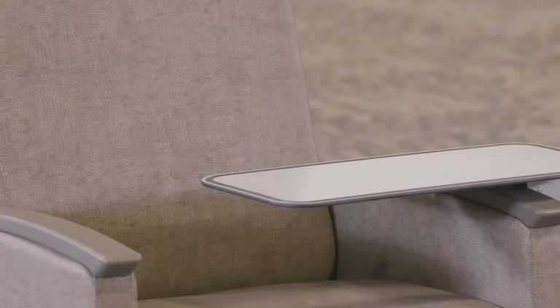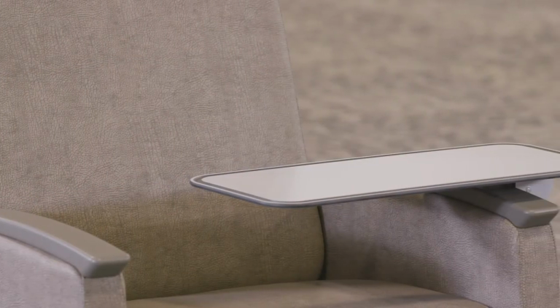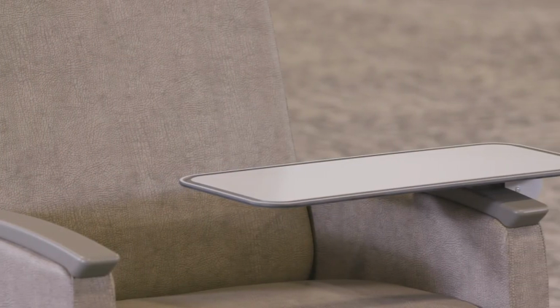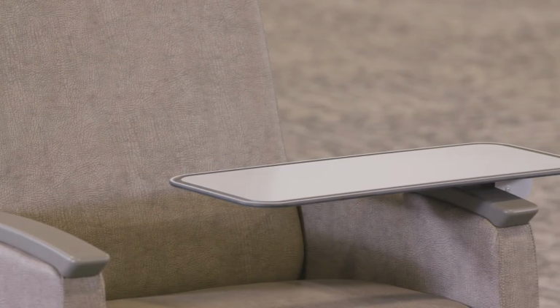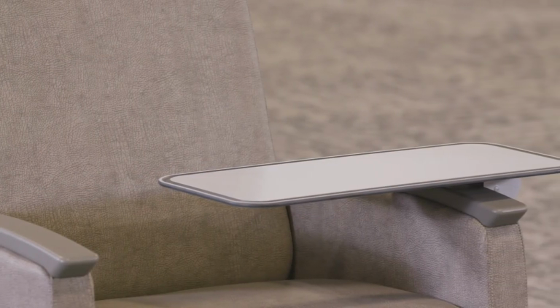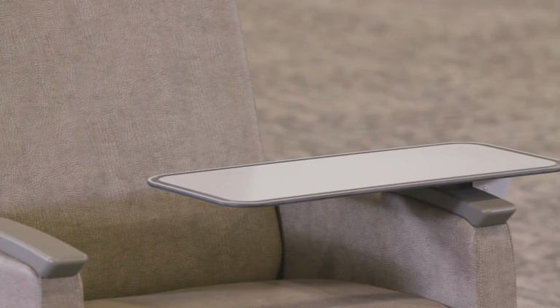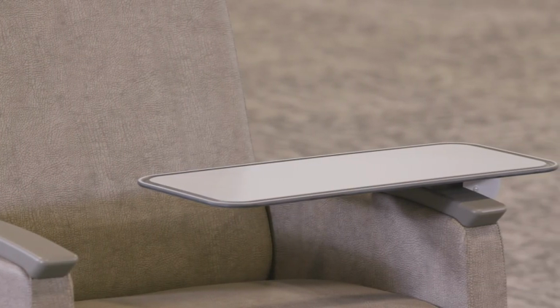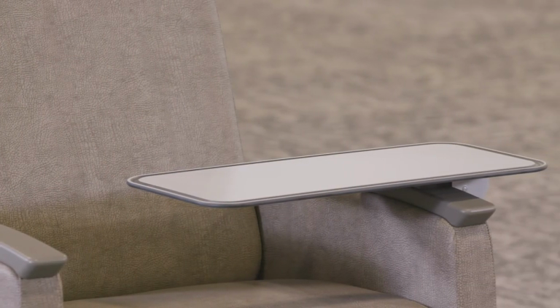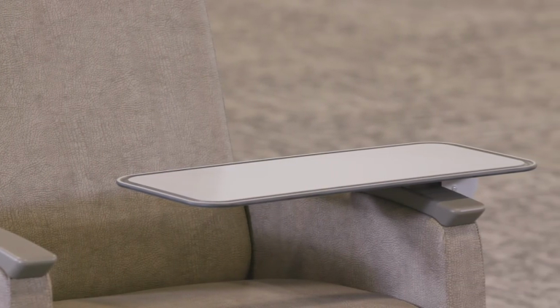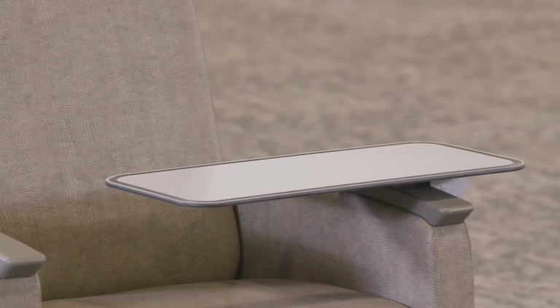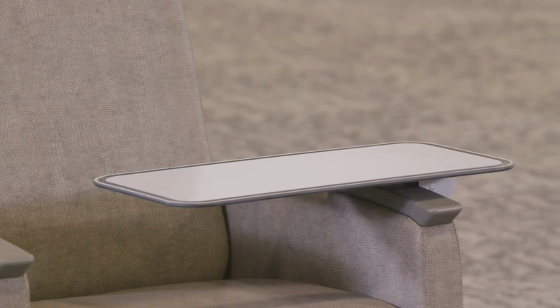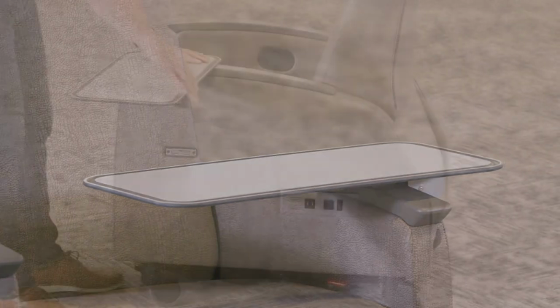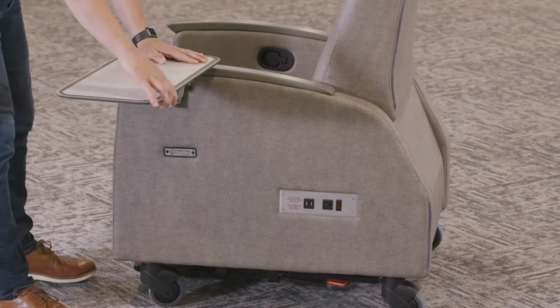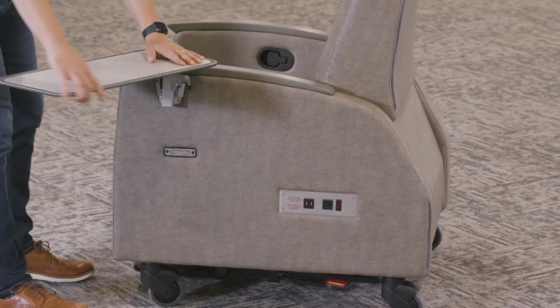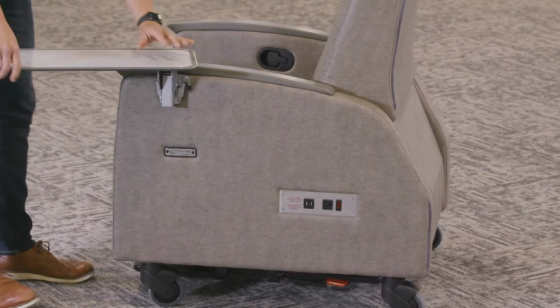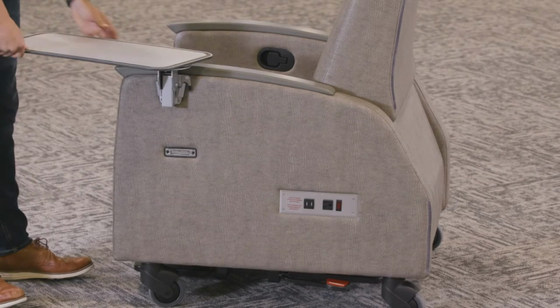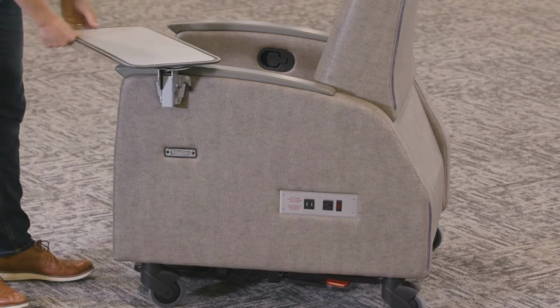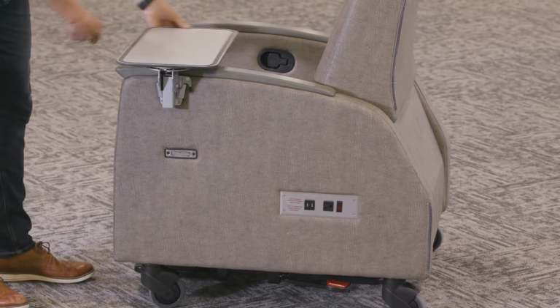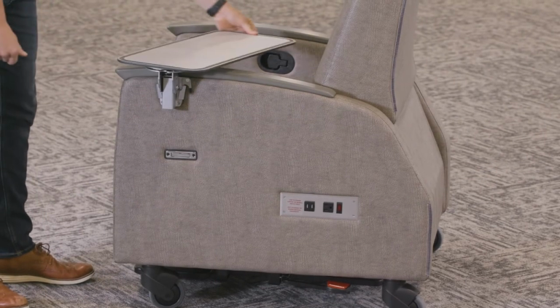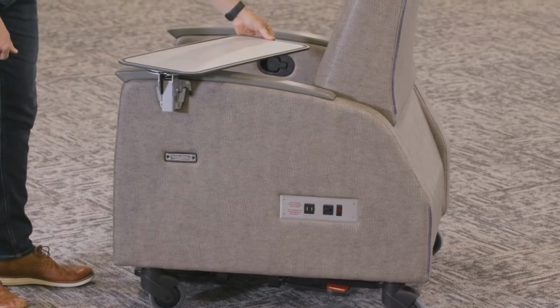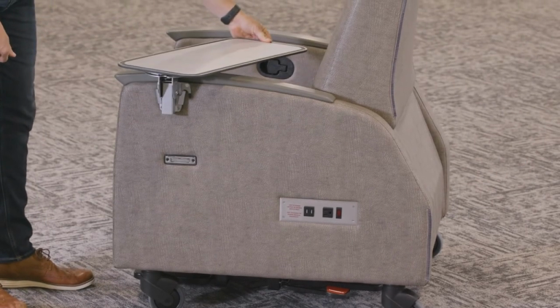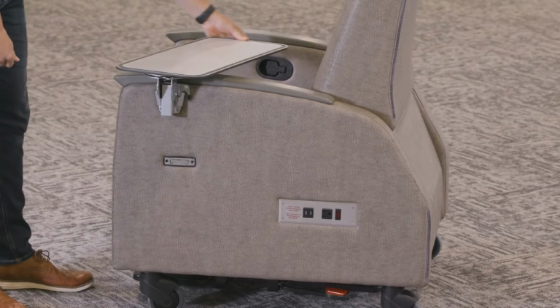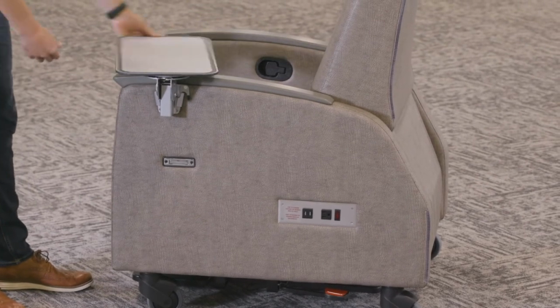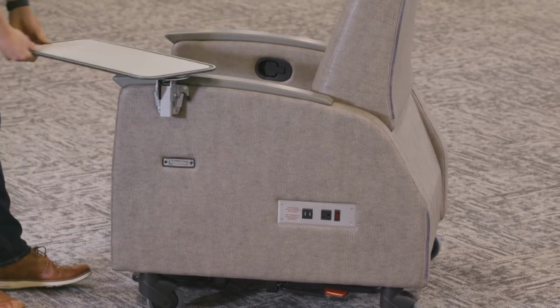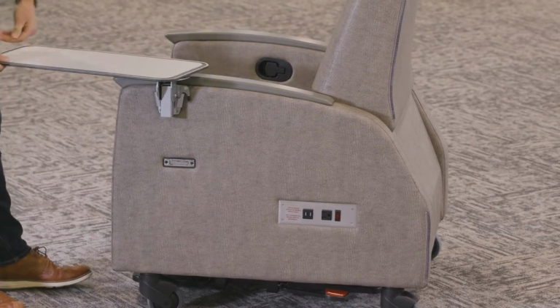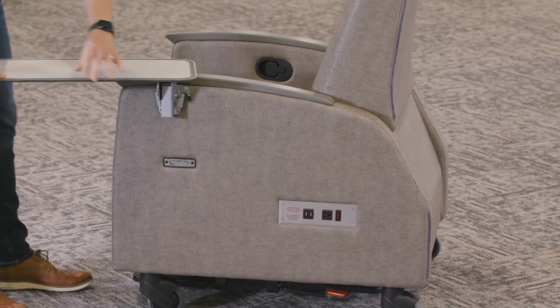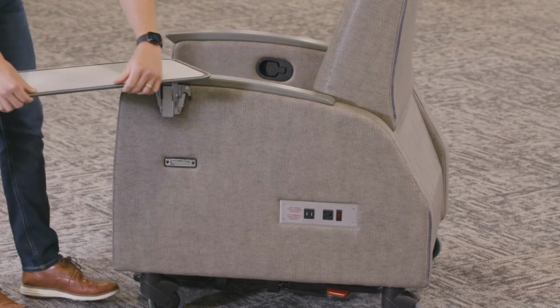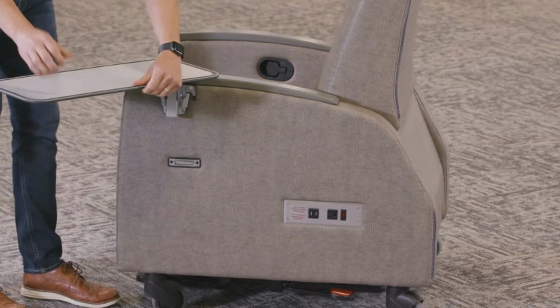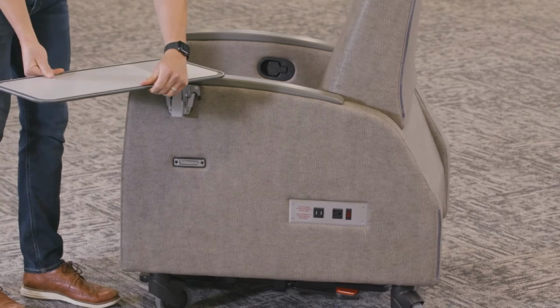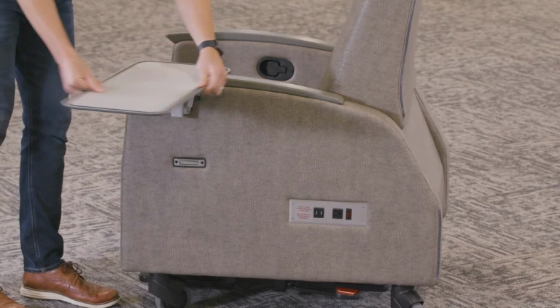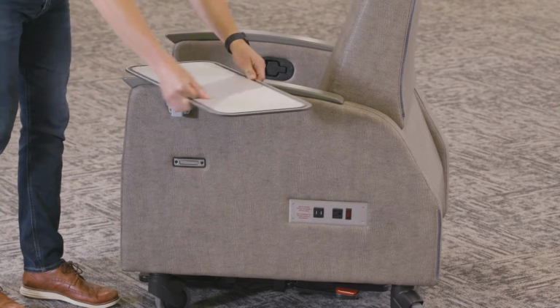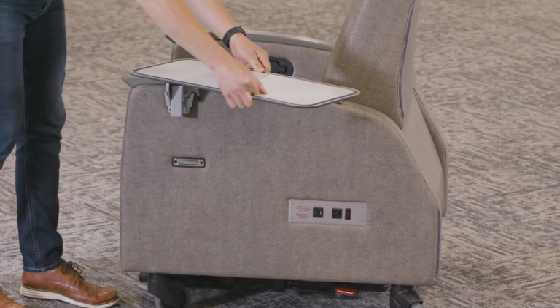The tray can be rotated around to the front of the patient and used for dining or as a work surface. It can also be rotated all the way parallel with the arm cap and used as a phlebotomy chair or as a work surface for a caregiver.